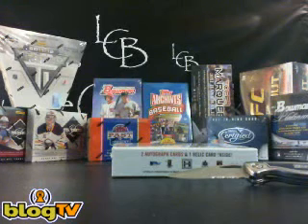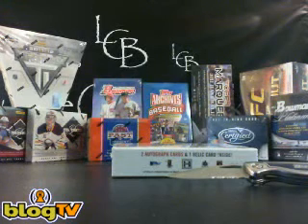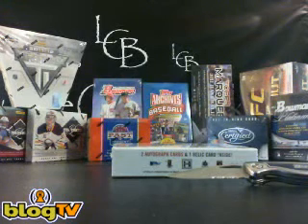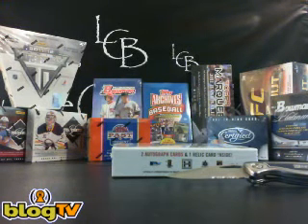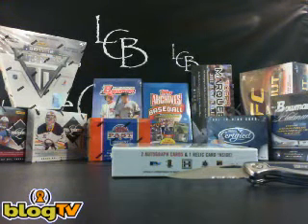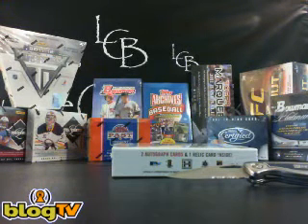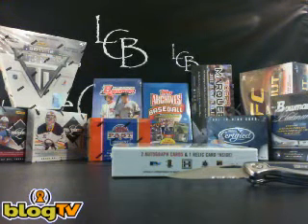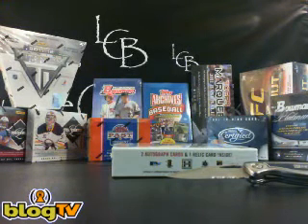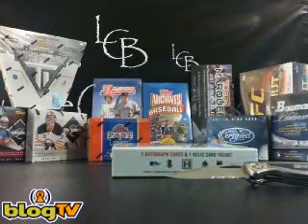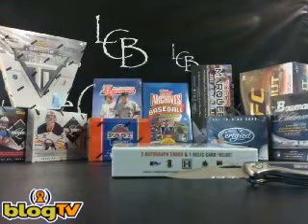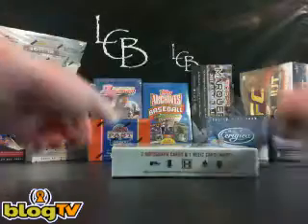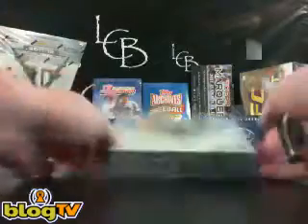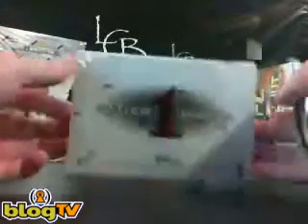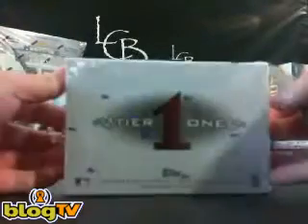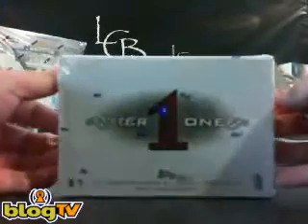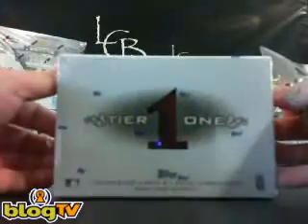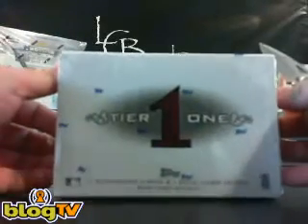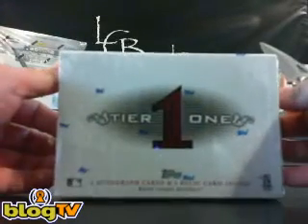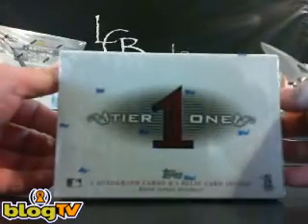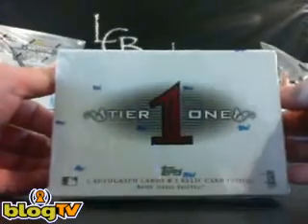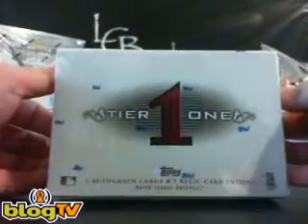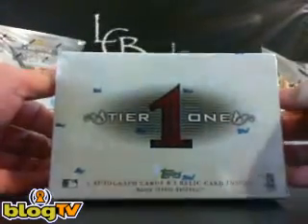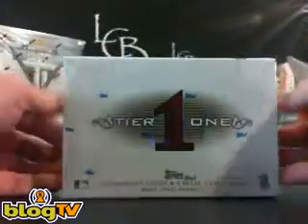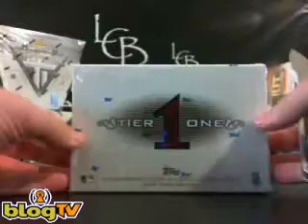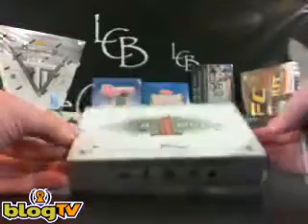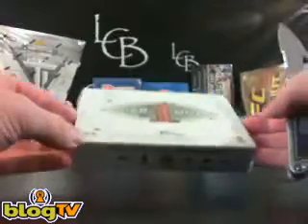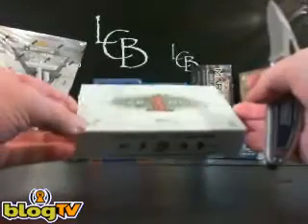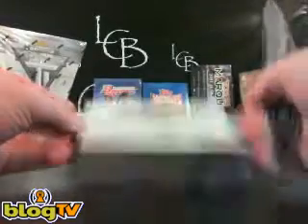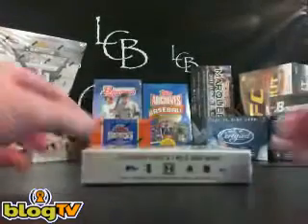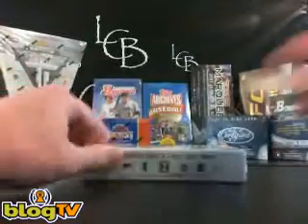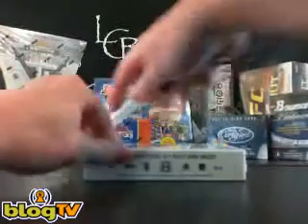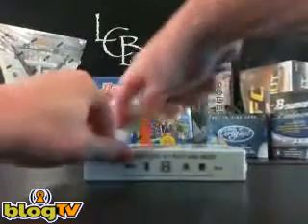What's up everybody? Tim from LifeCaseBreak.com. We have a single box of 2011 Tier 1 right here. Three hits inside. This is for Matt C. And here we go. Good luck, Matt.